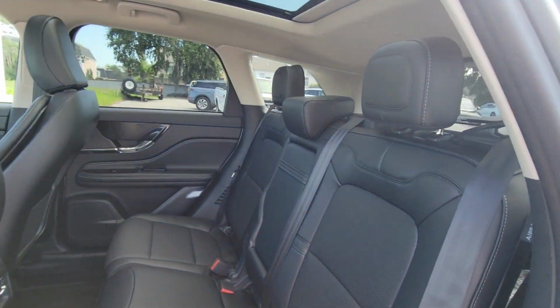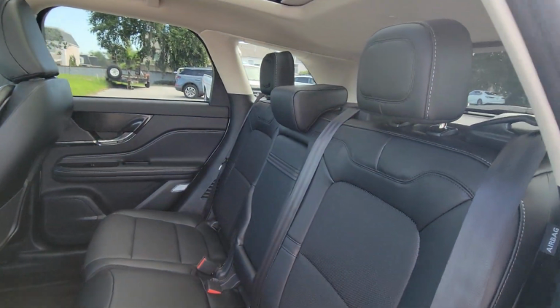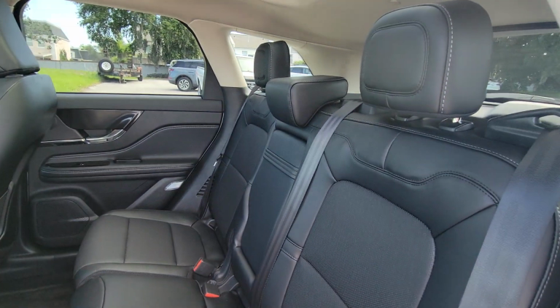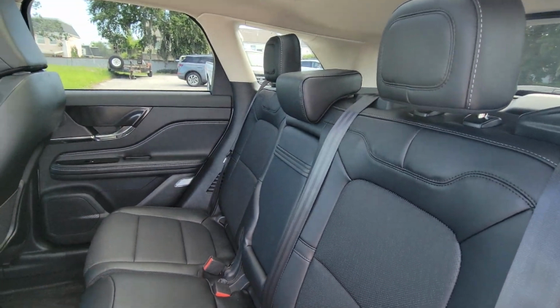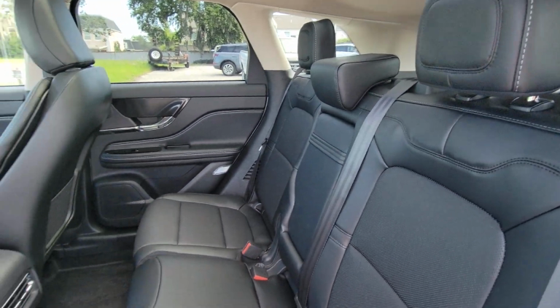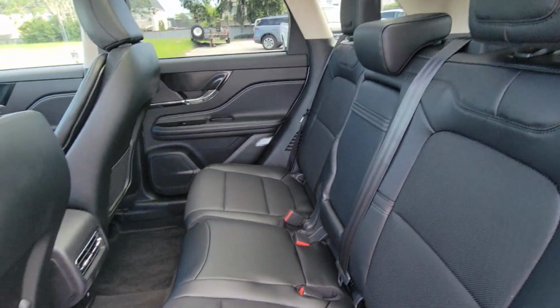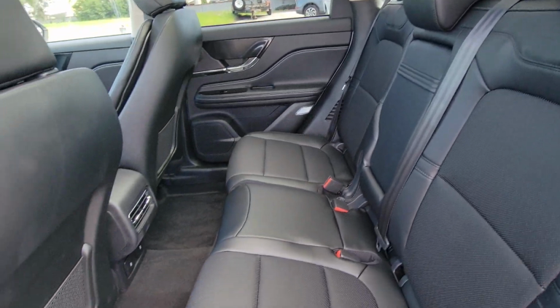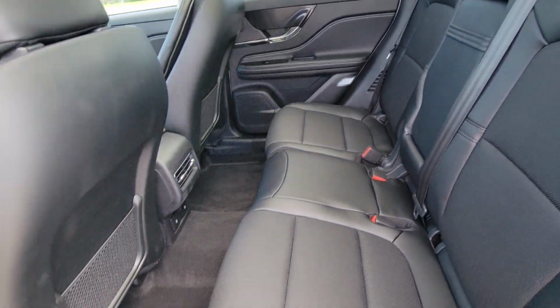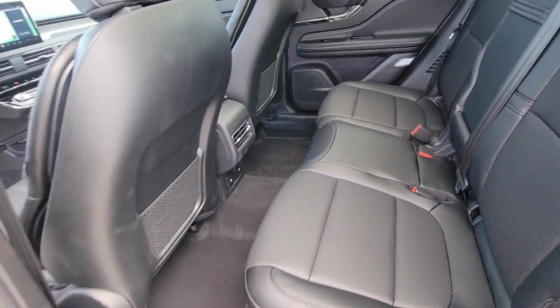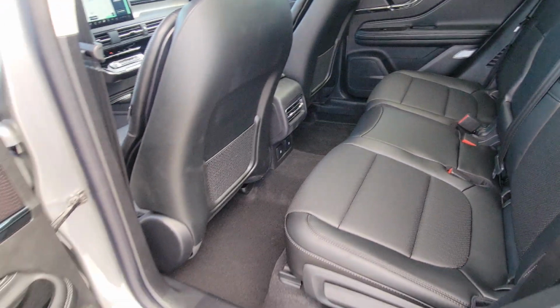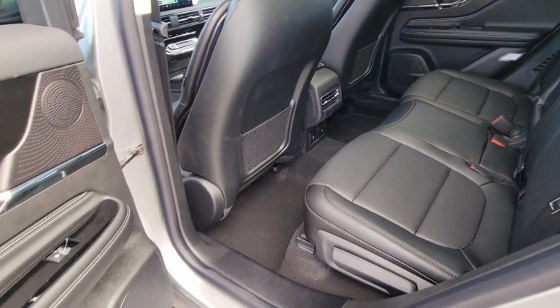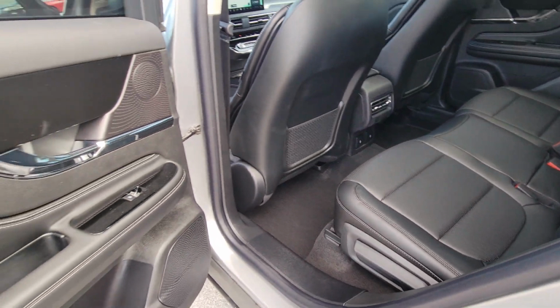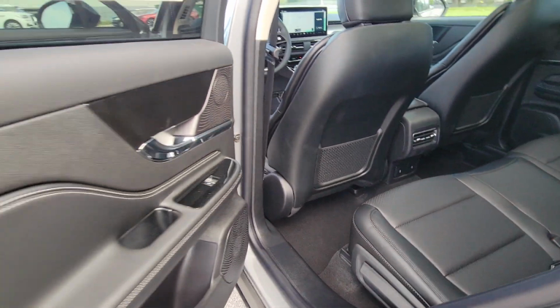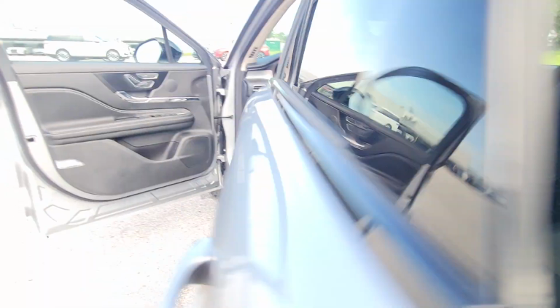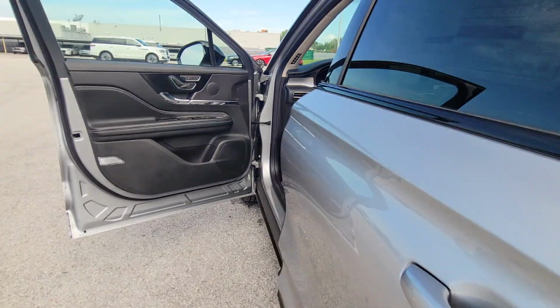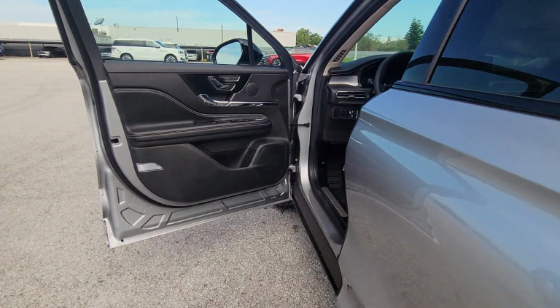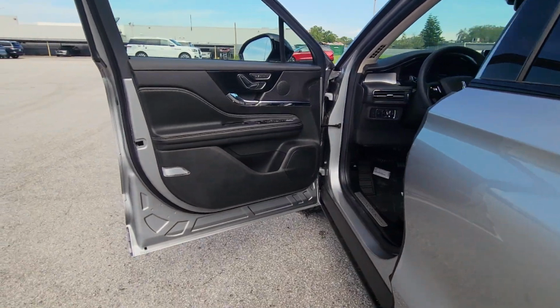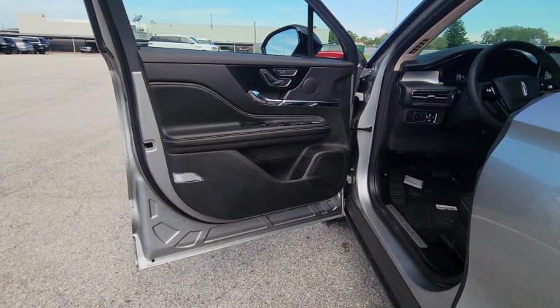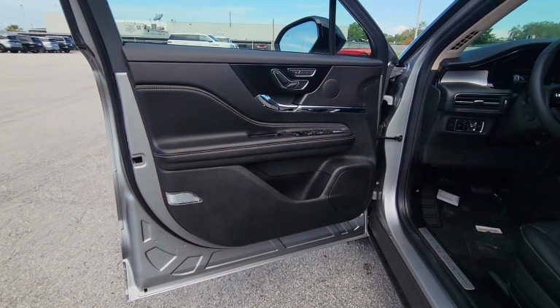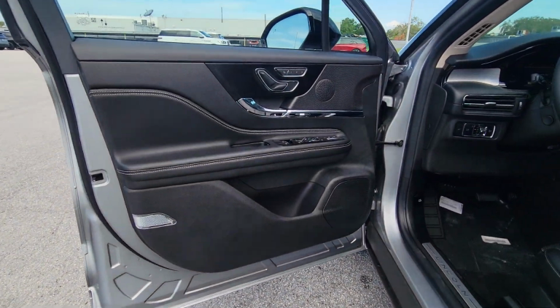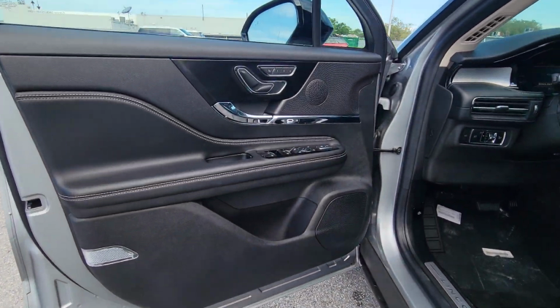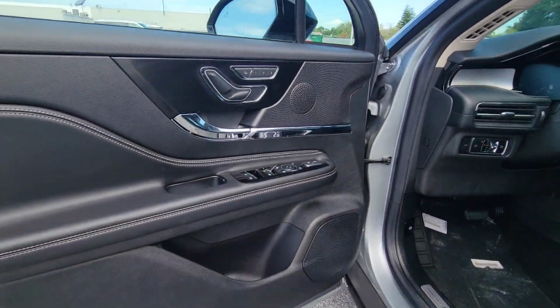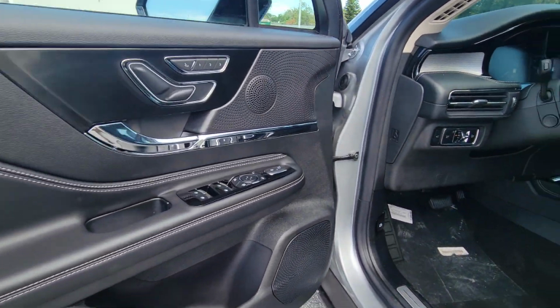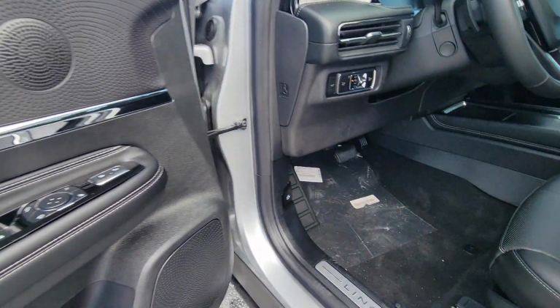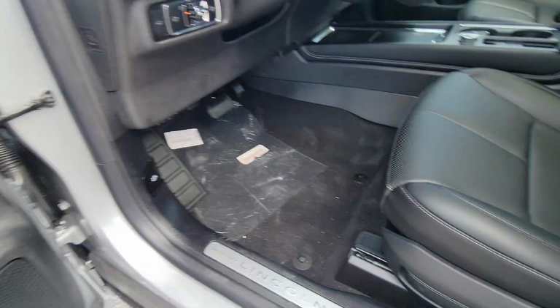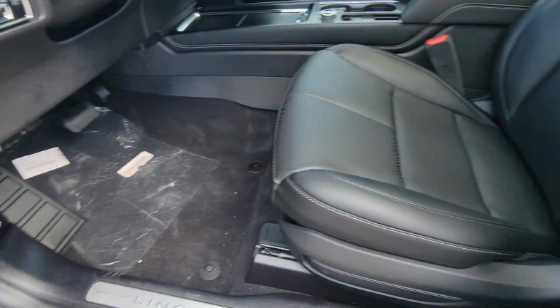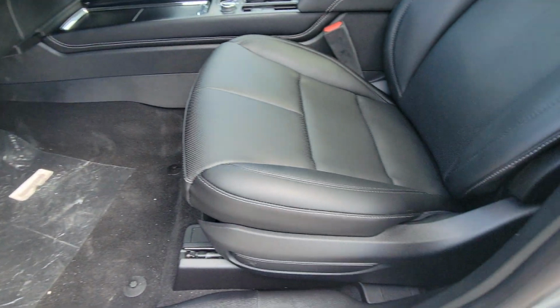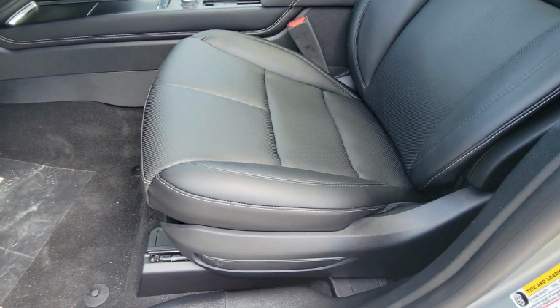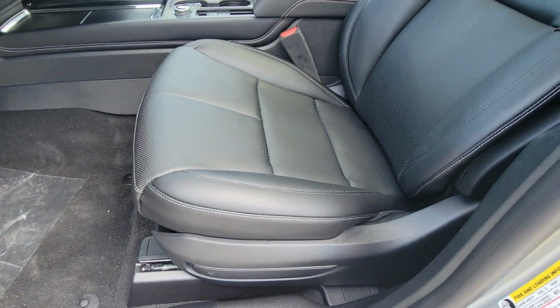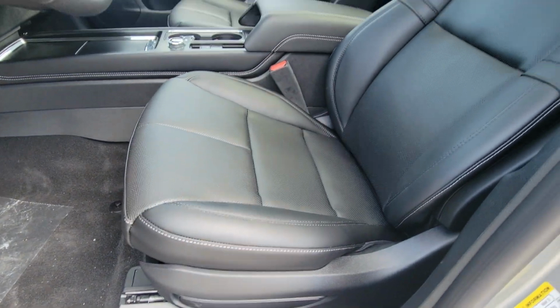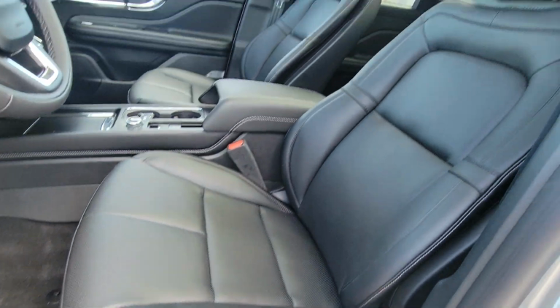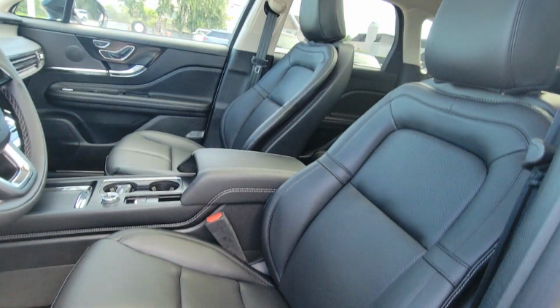Enjoy the satisfaction of true luxury in this stunning Corsair. Treat yourself to a test drive today. Our staff will toss you the keys and give you an outstanding customer experience.